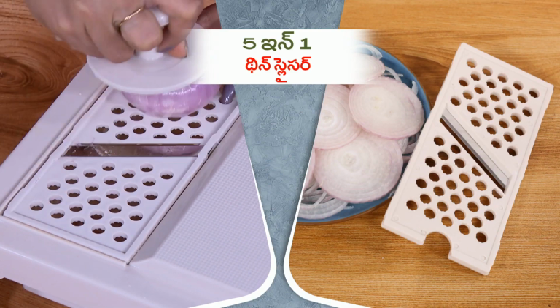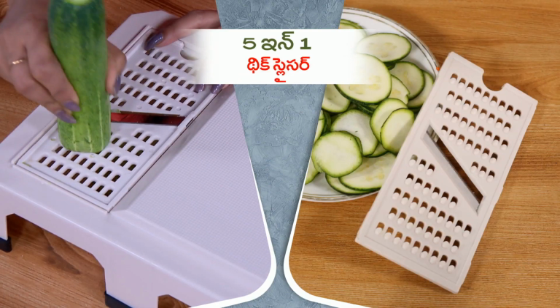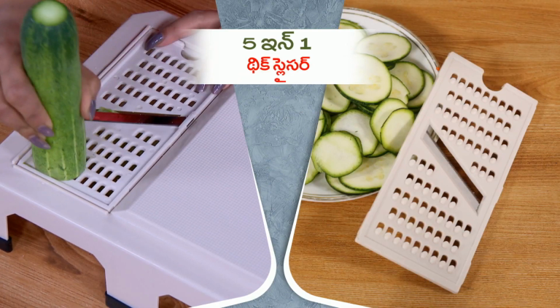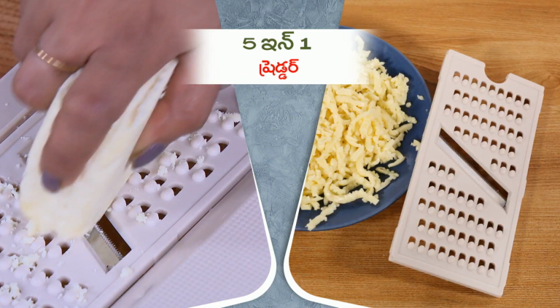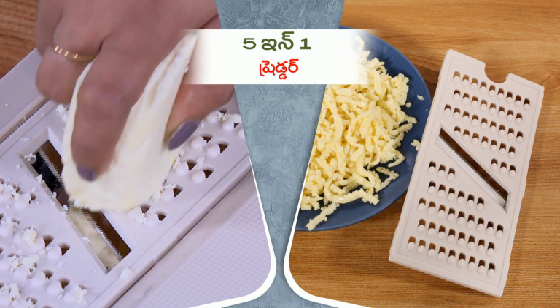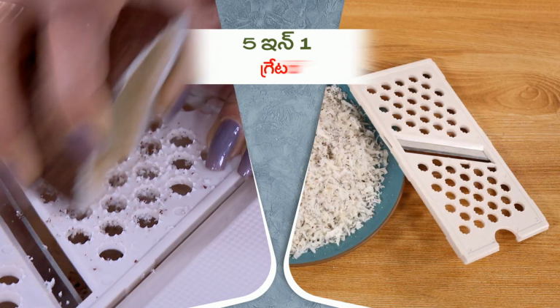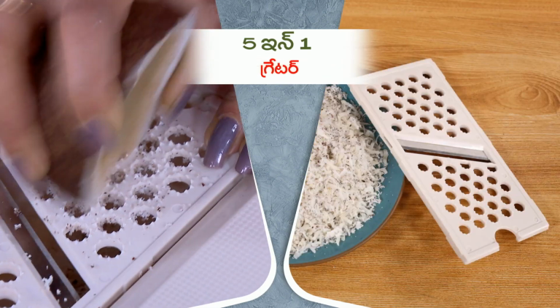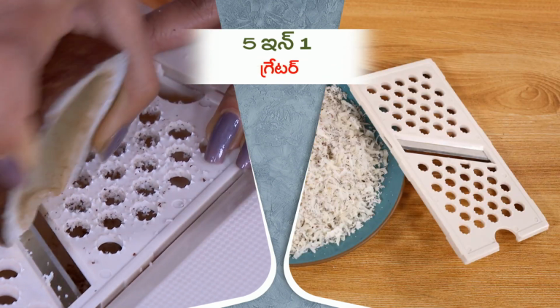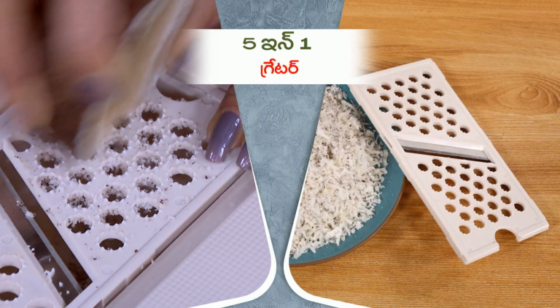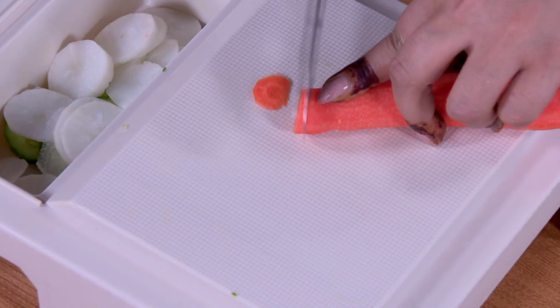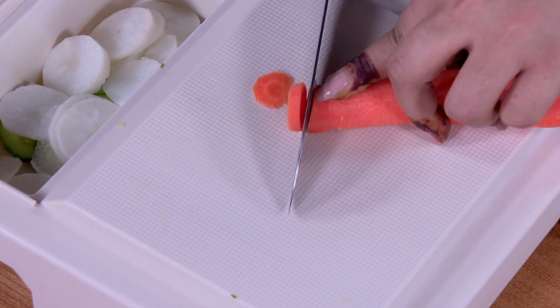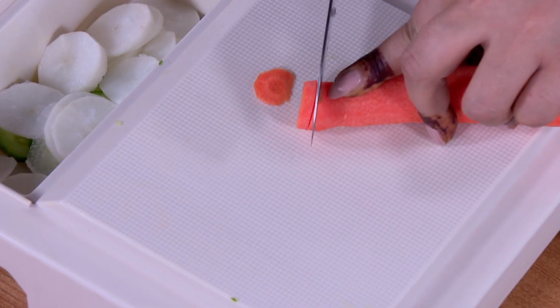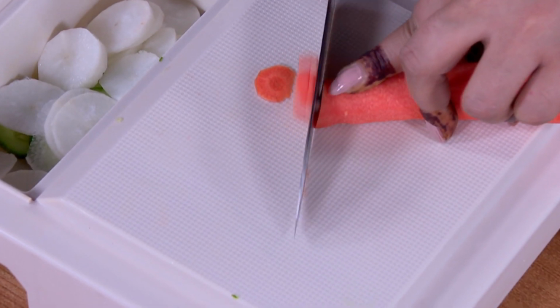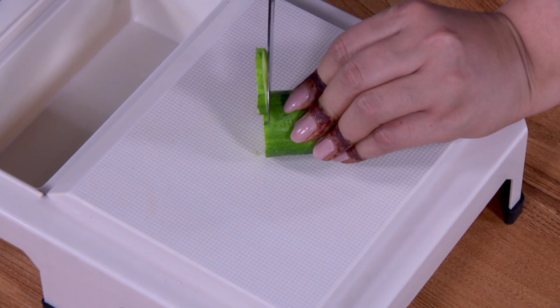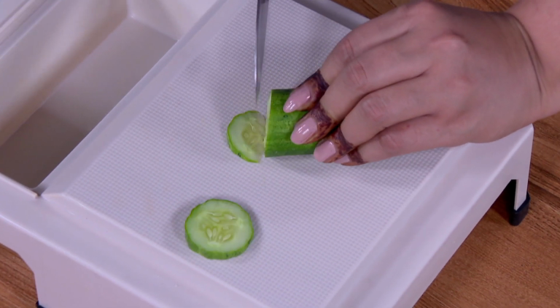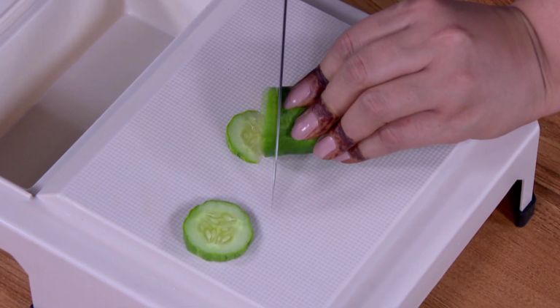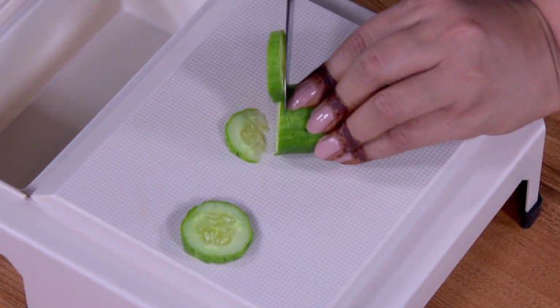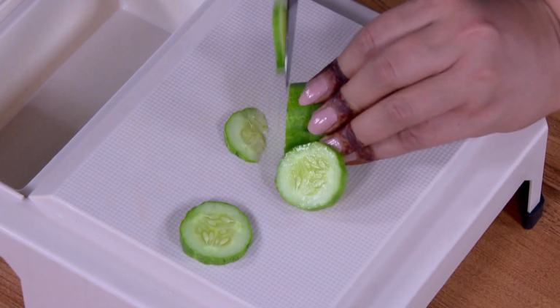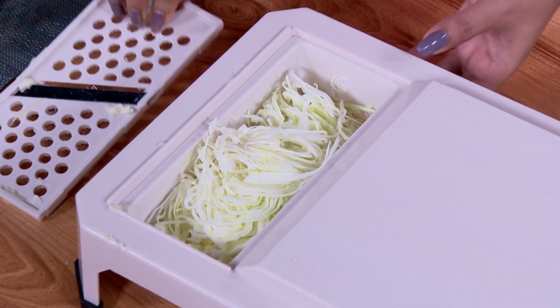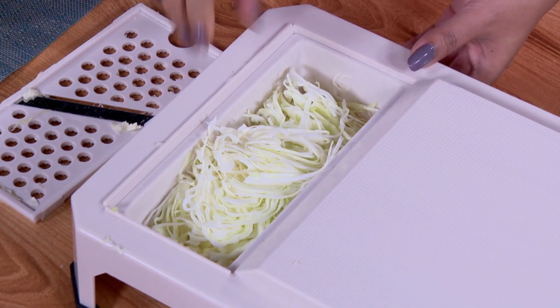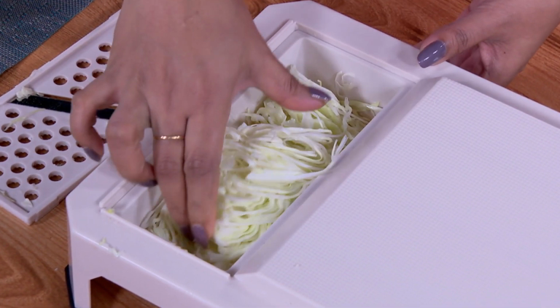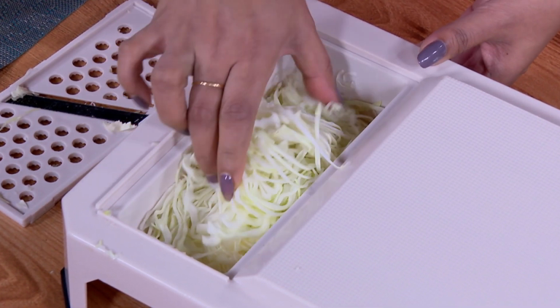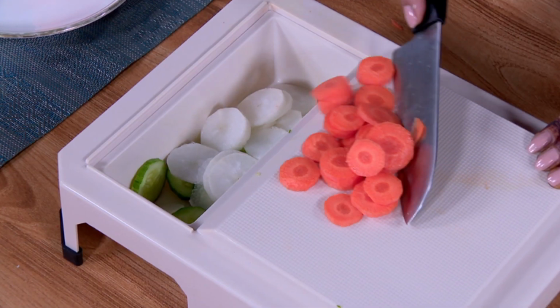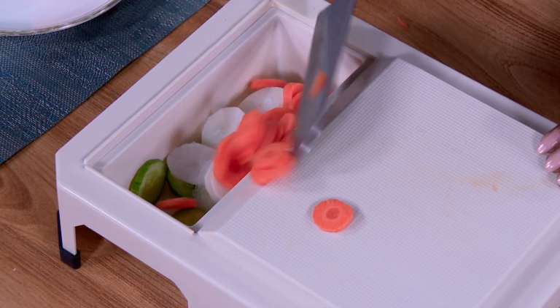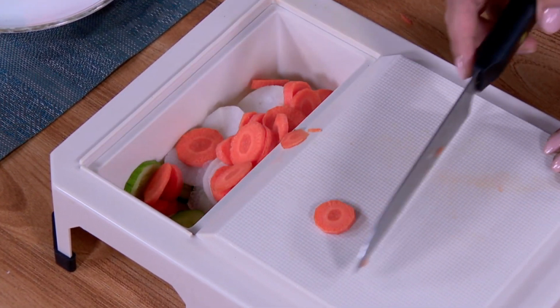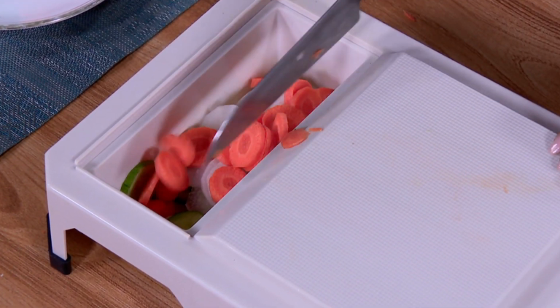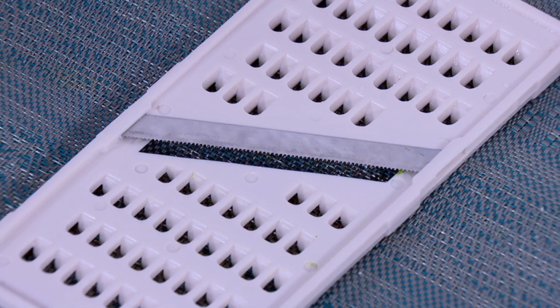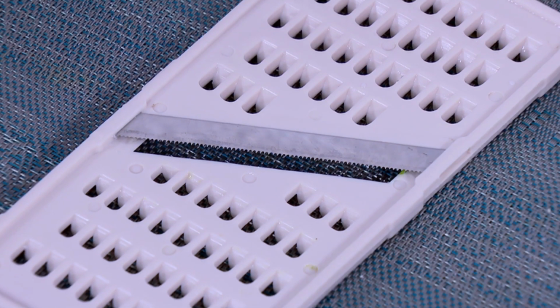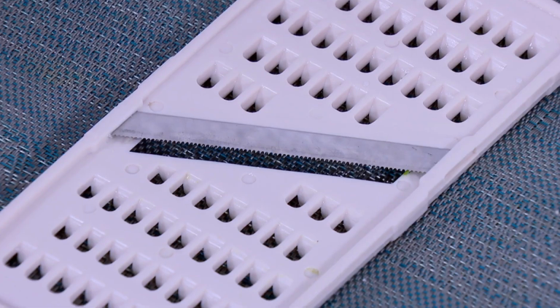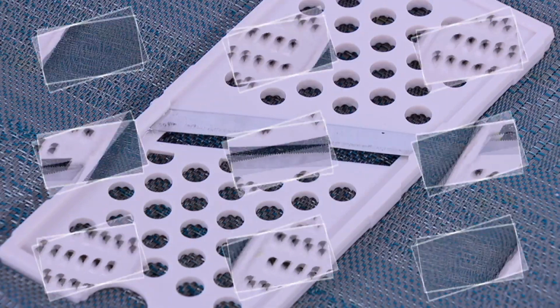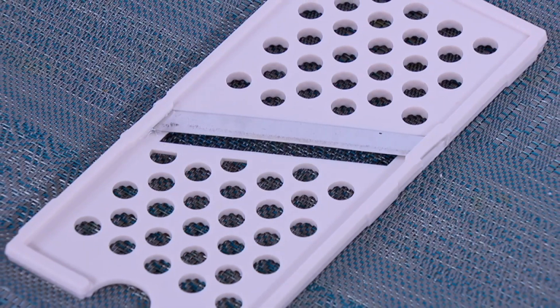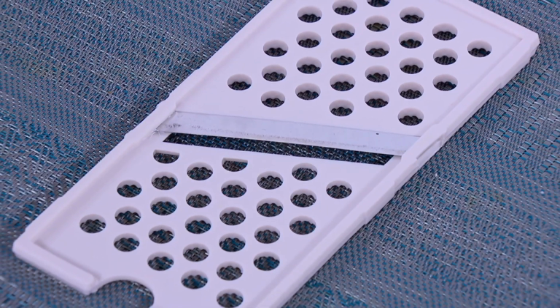The functions include thick slicing, thin shredding, grating, and shredding. It also comes with a chopping board.